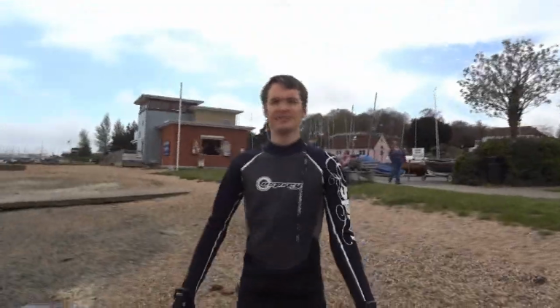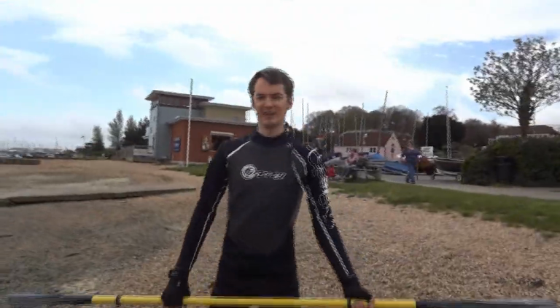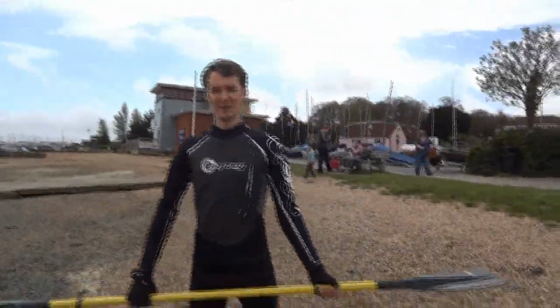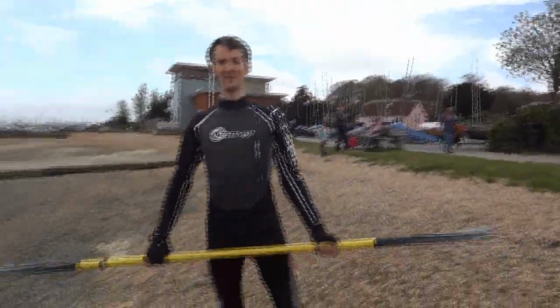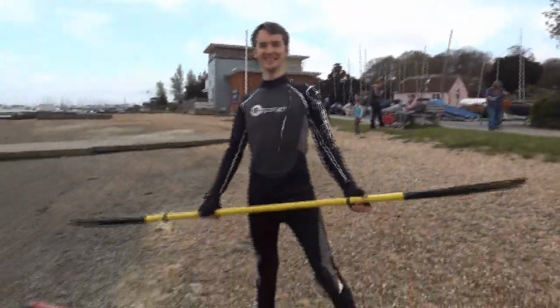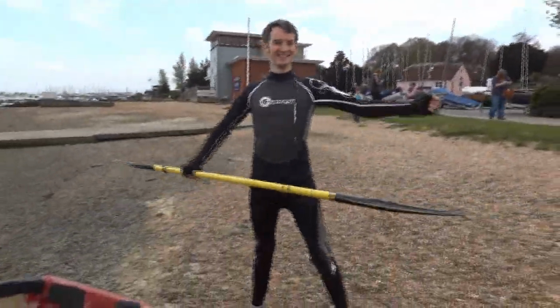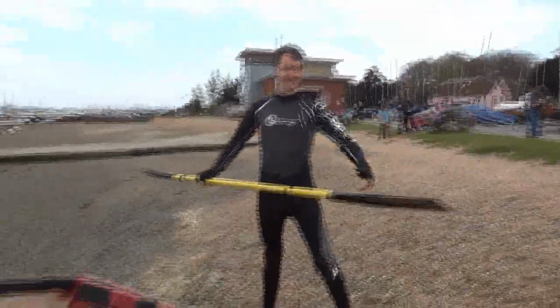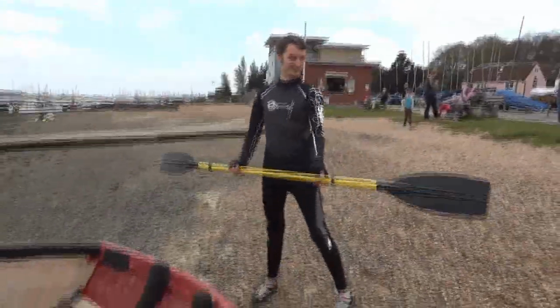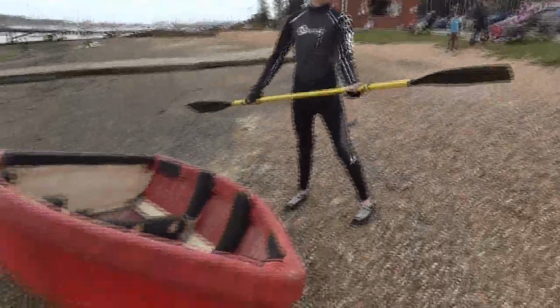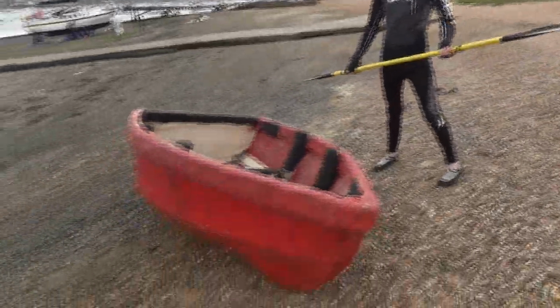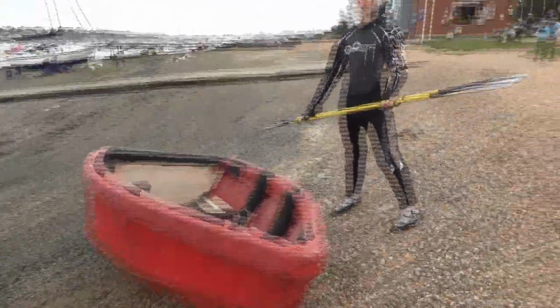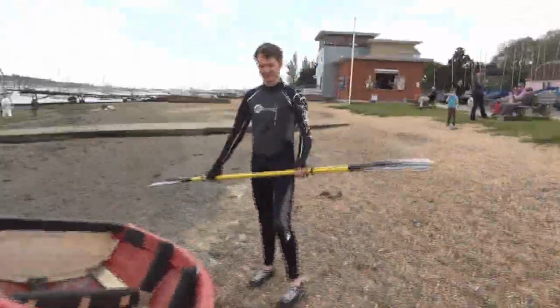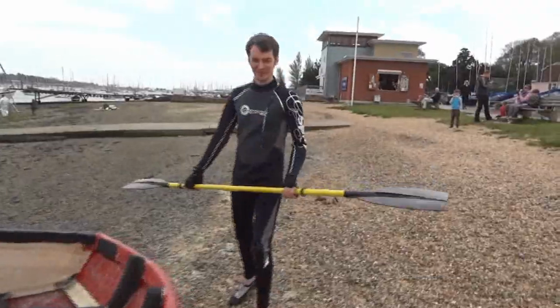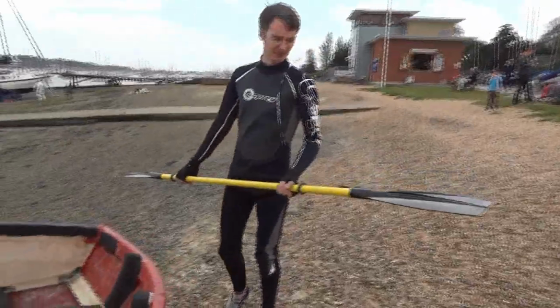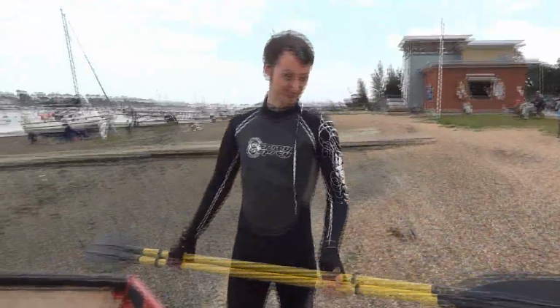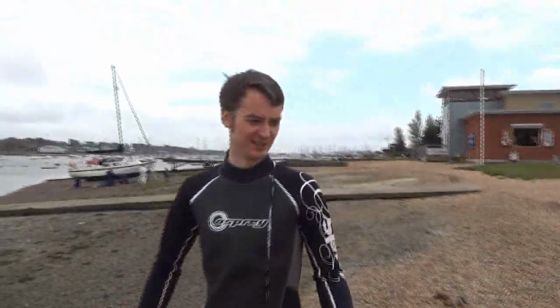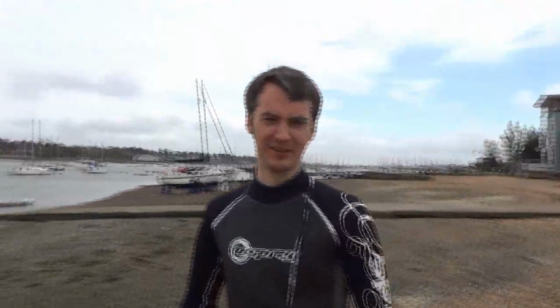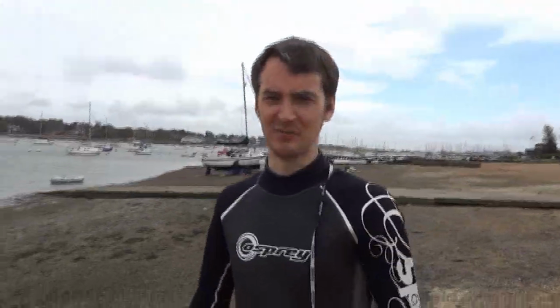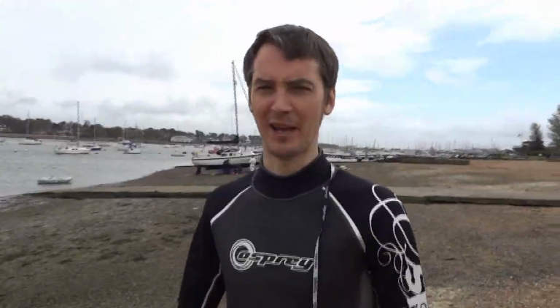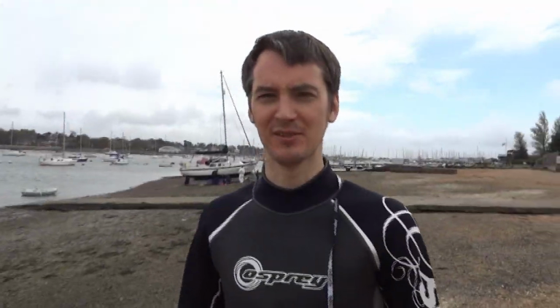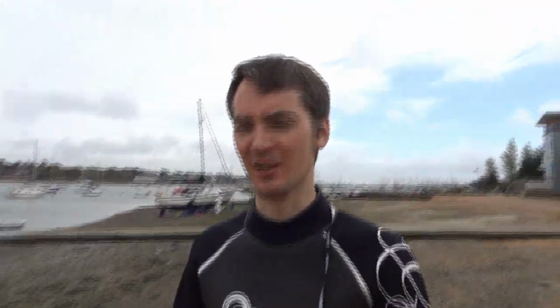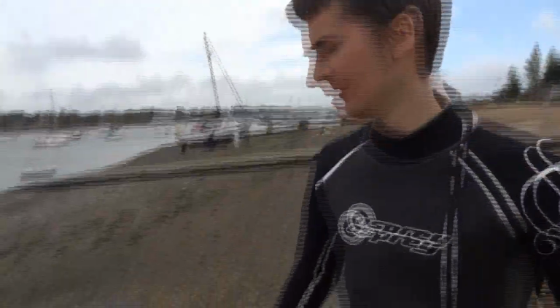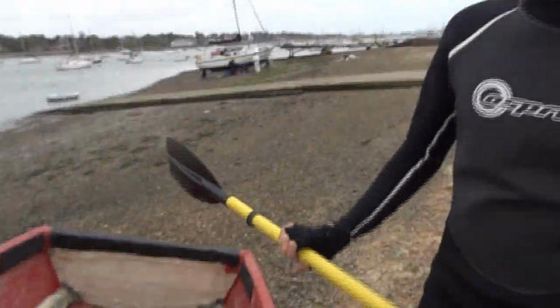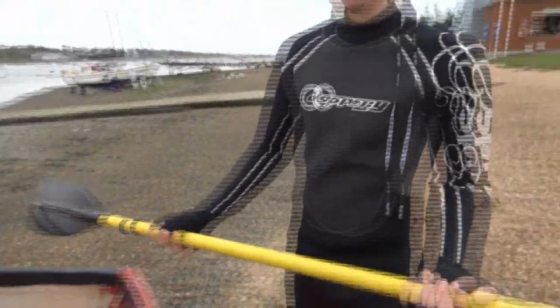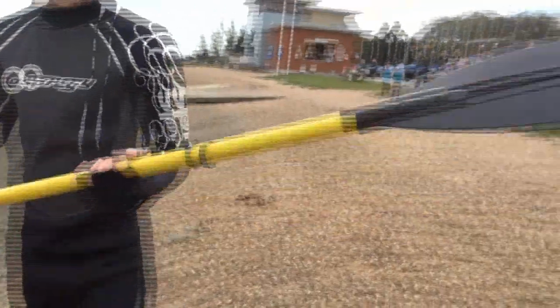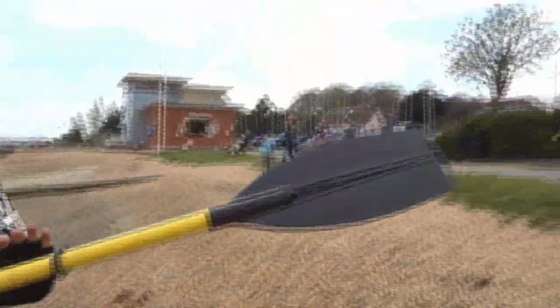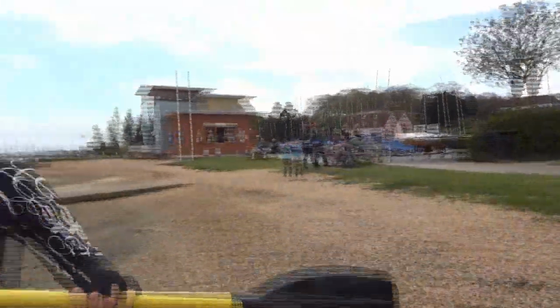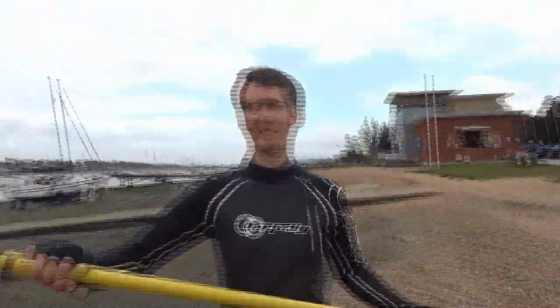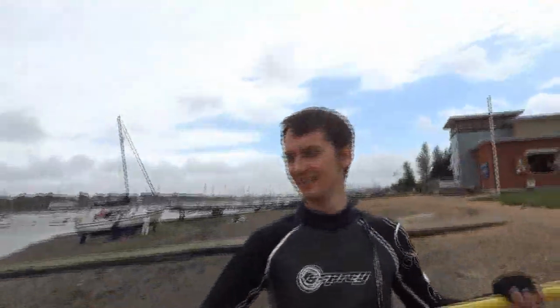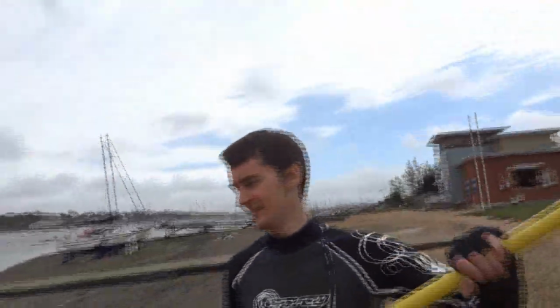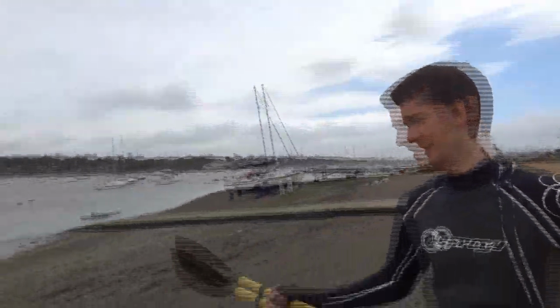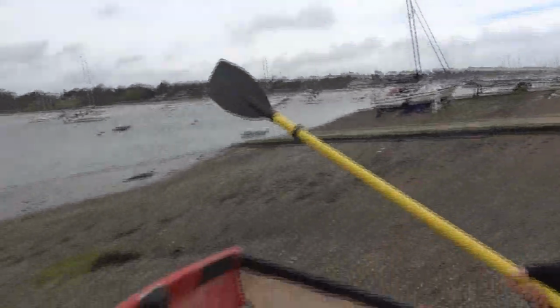Do I look like I know what I'm doing? I've got these paddles. My dad started the kayak 20 years ago and the guy didn't want the paddles. But you've only got one there. That's all you need. Is that all you need? They're a bit narrow.